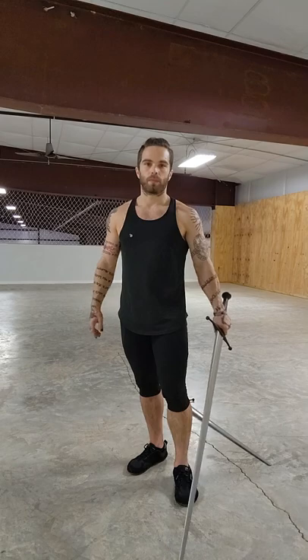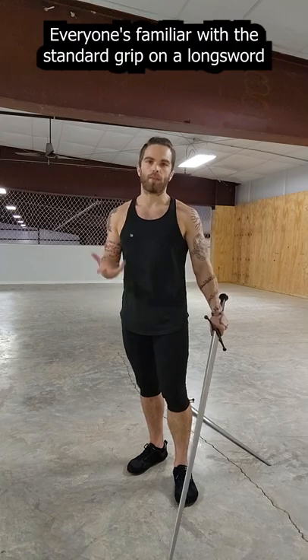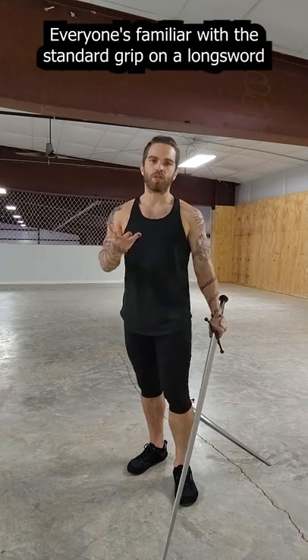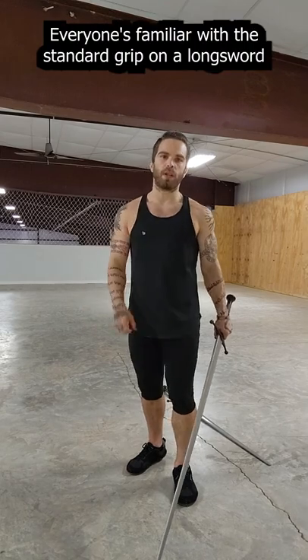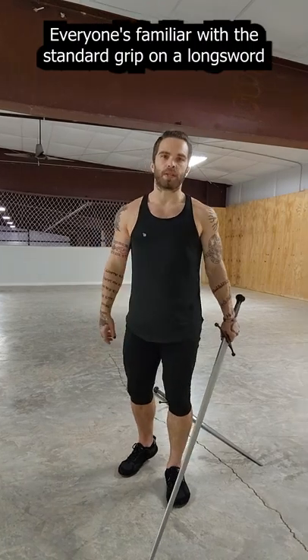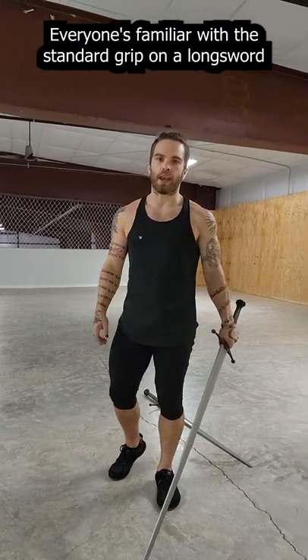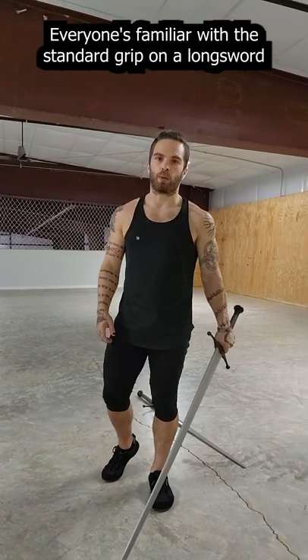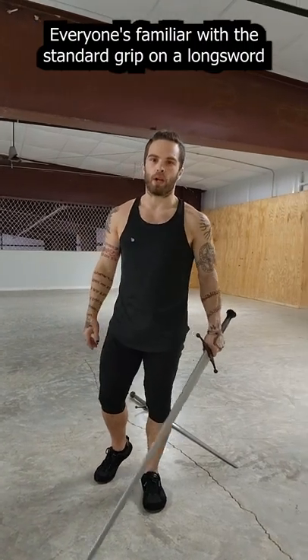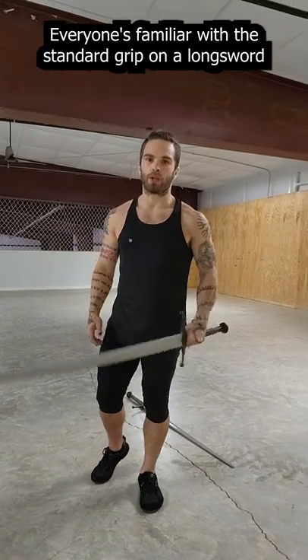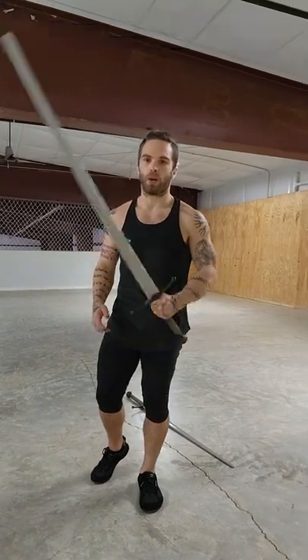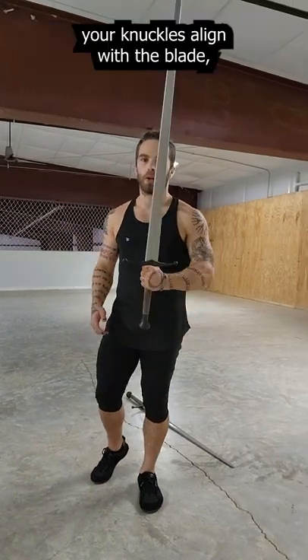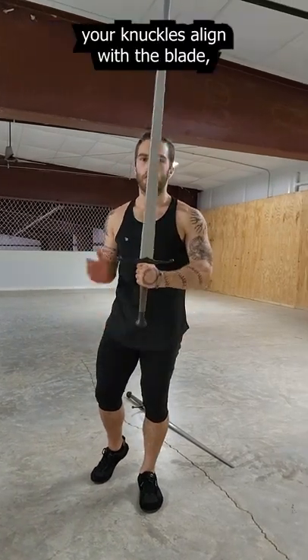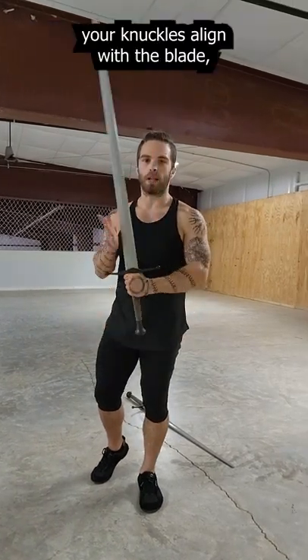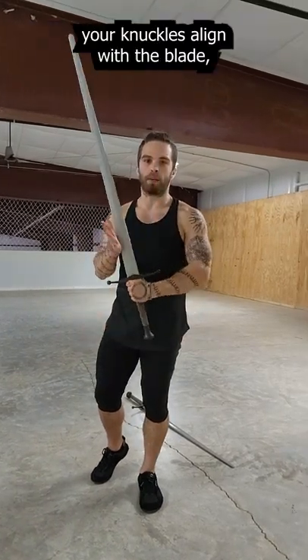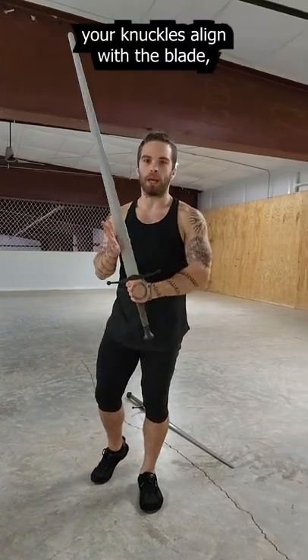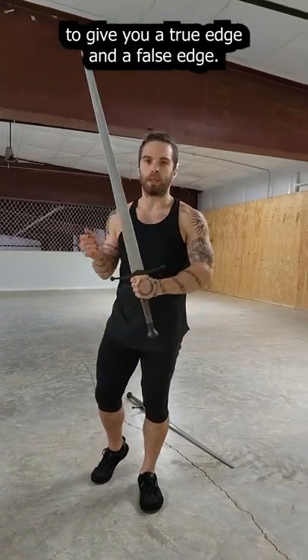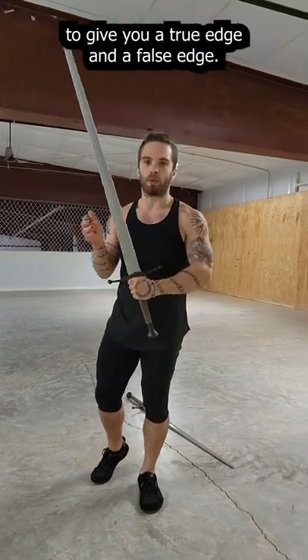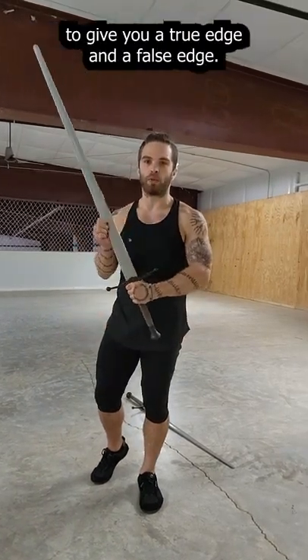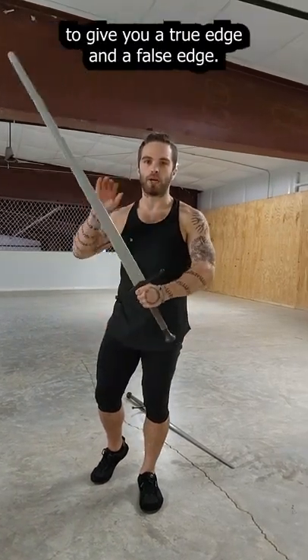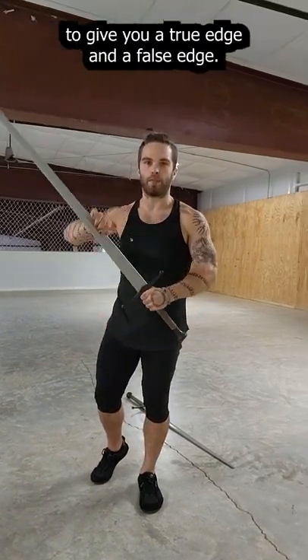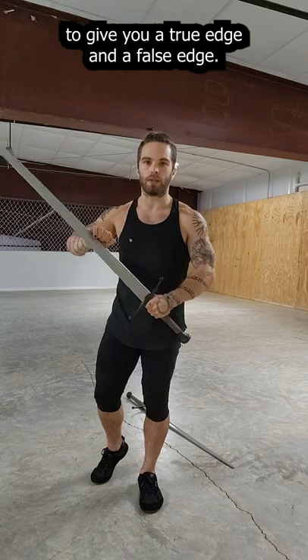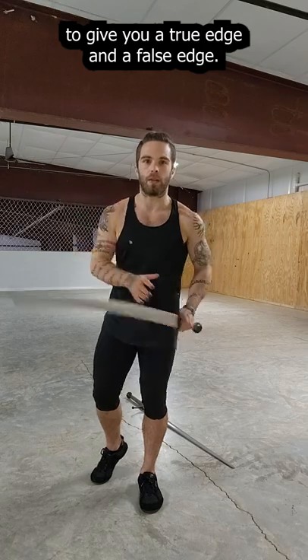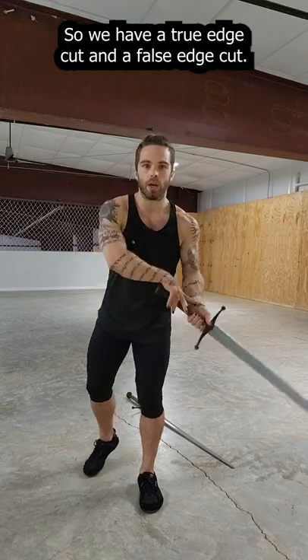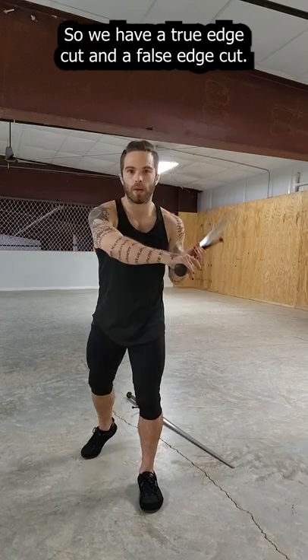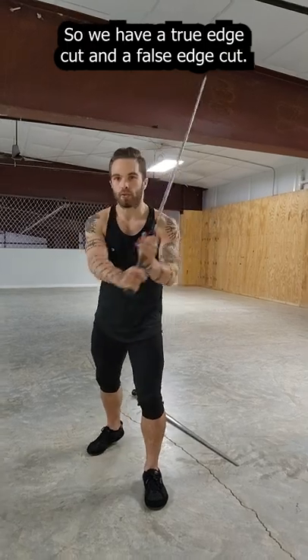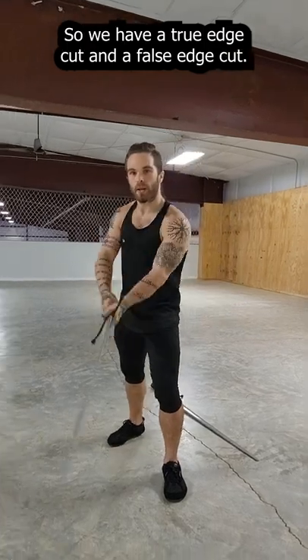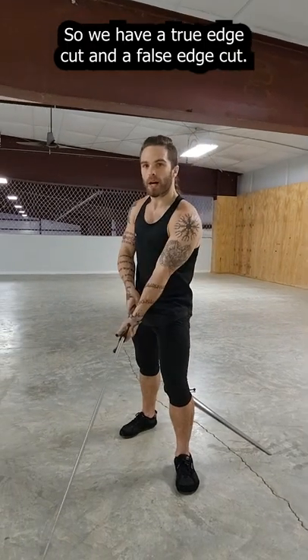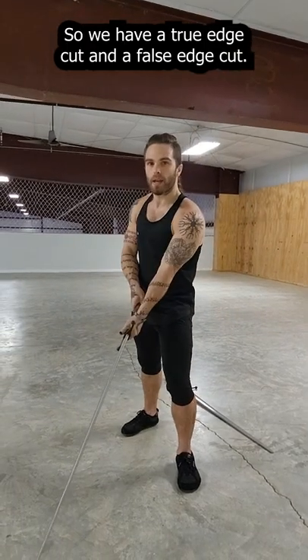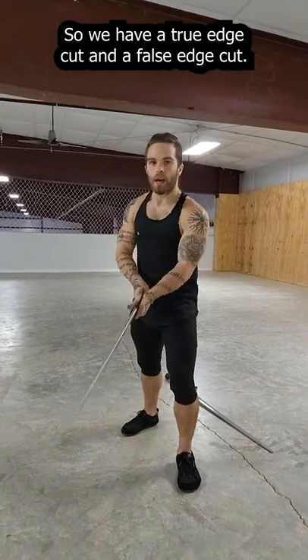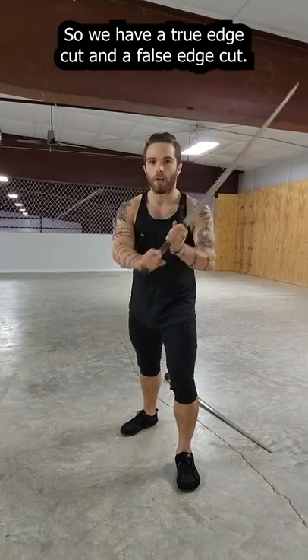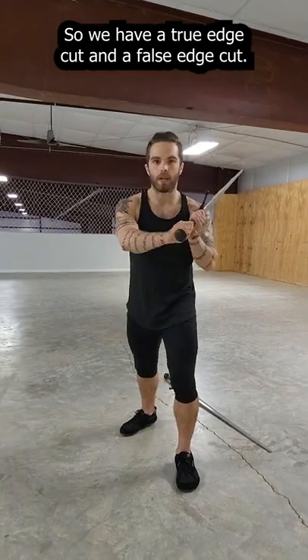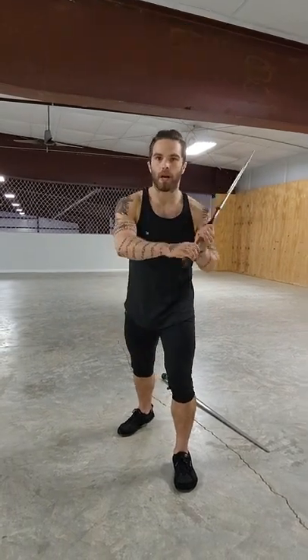Everyone's familiar with the standard grip on a longsword. Your knuckles align with the blade to give you a true edge and a false edge. So we have a true edge cut and a false edge cut.